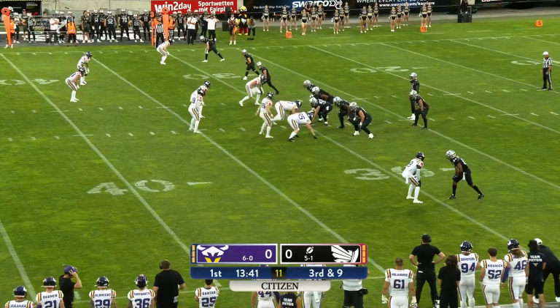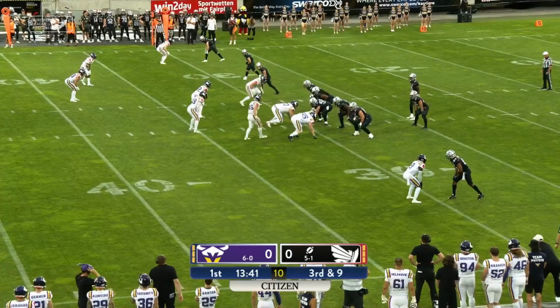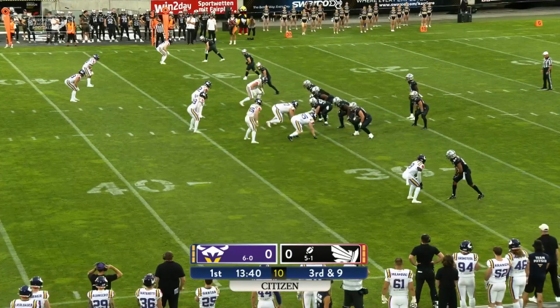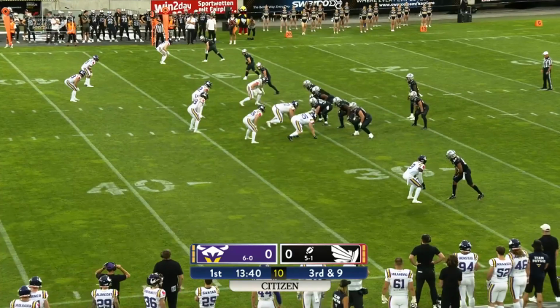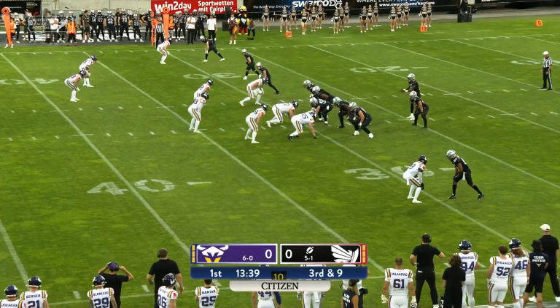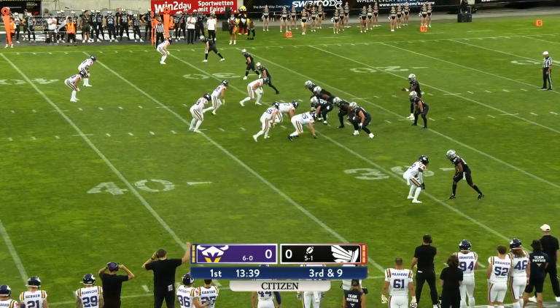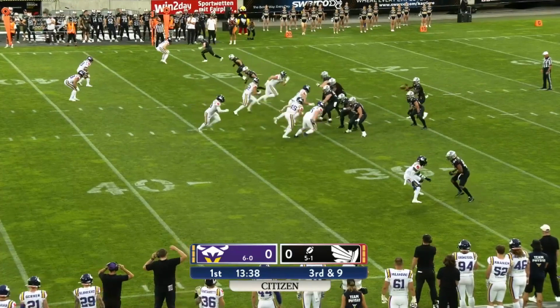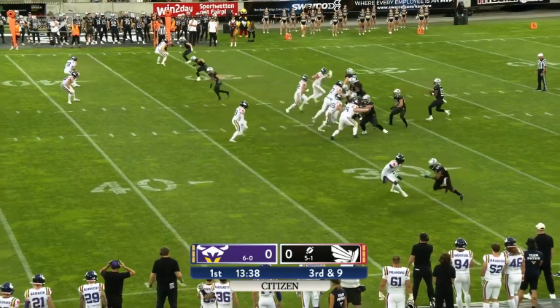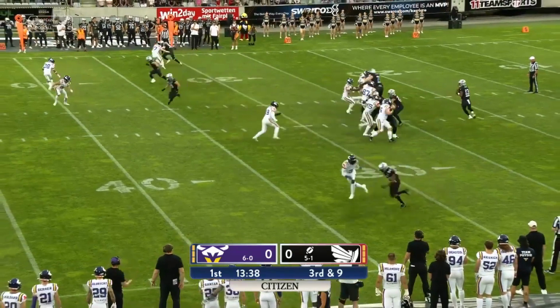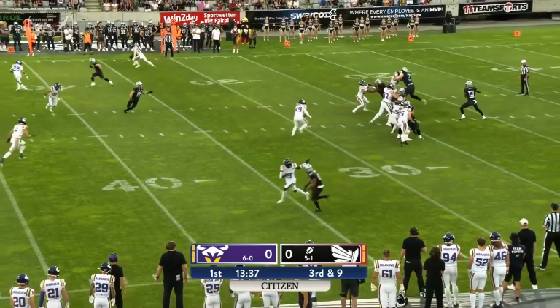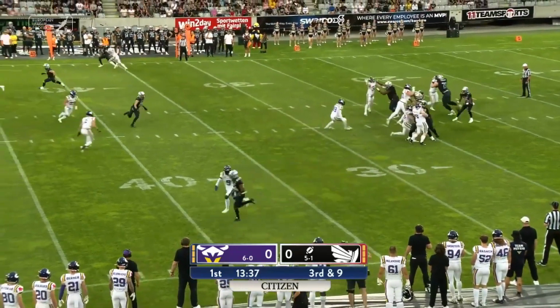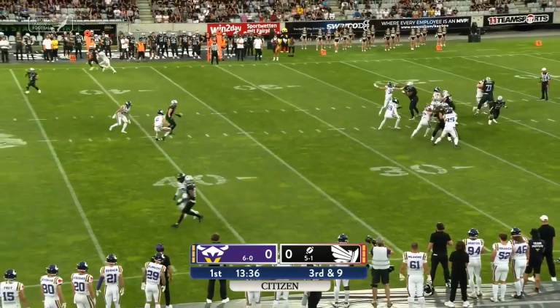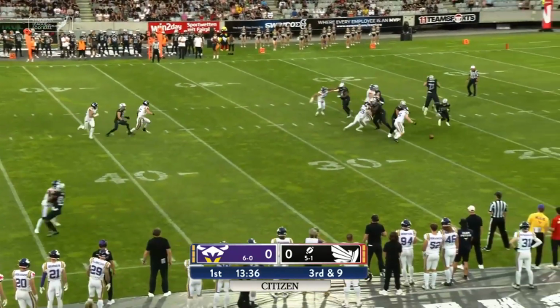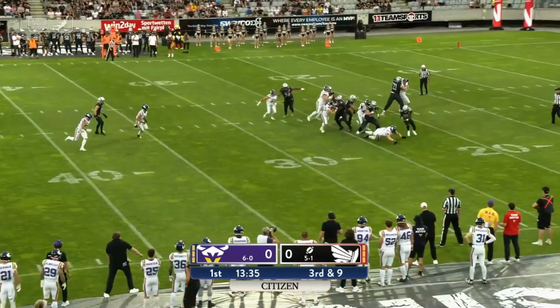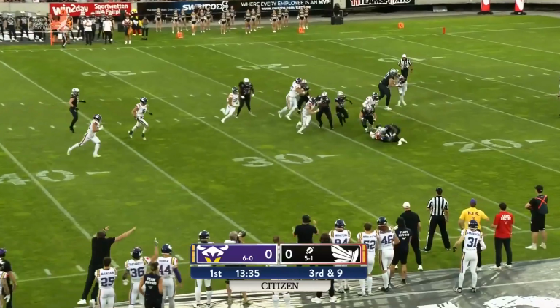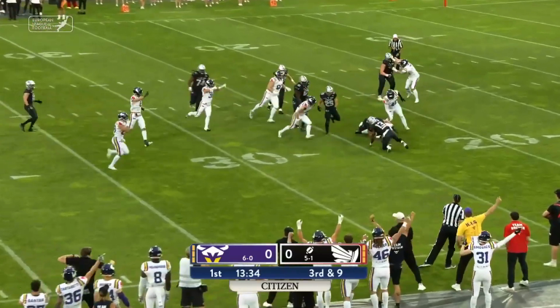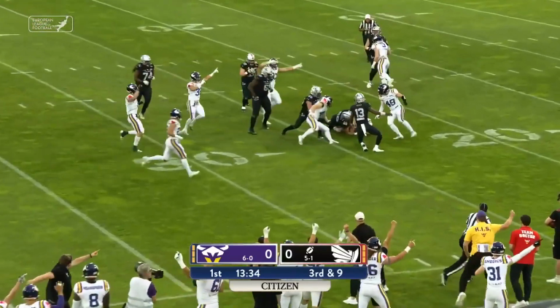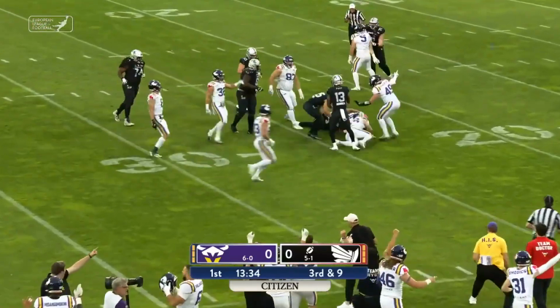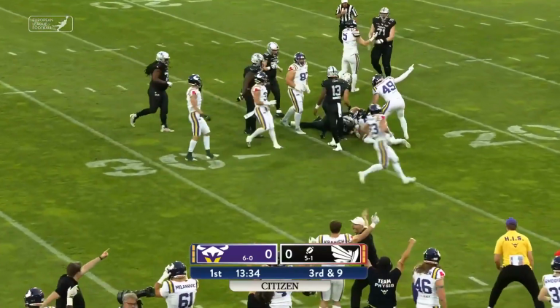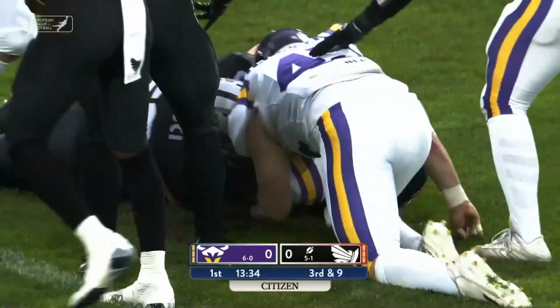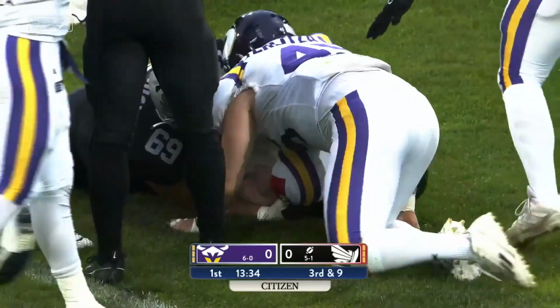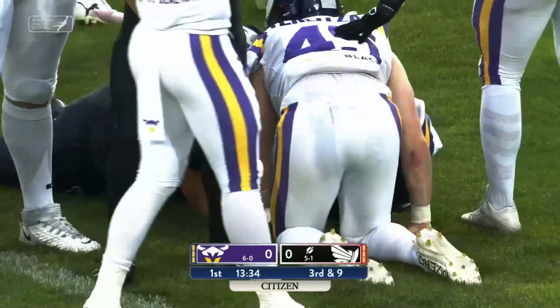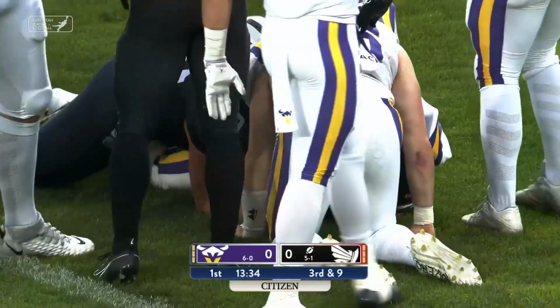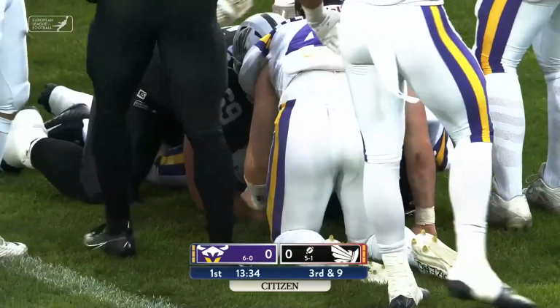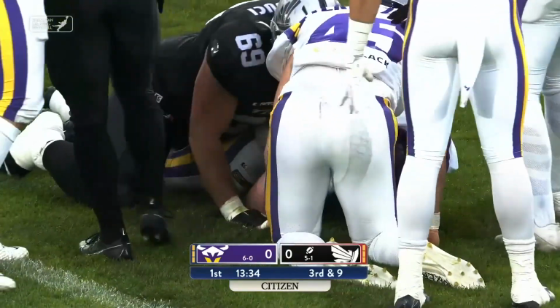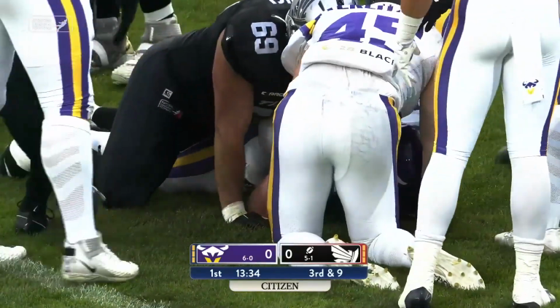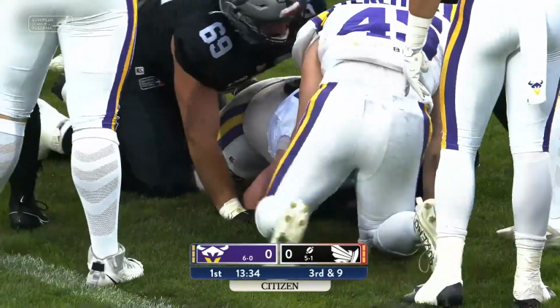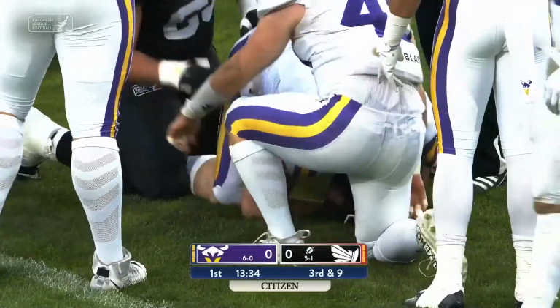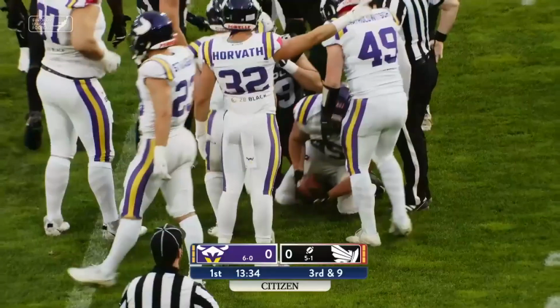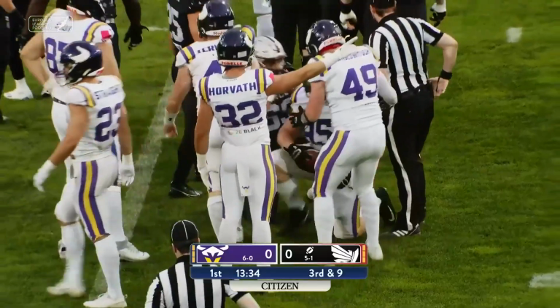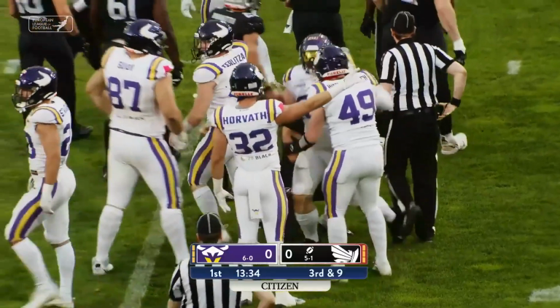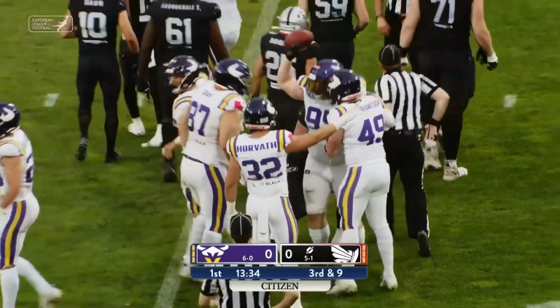Third down and nine after a one-yard gain. Three by one on the outside — pressure comes from the Vikings. Perry loses the football, it's turned over.